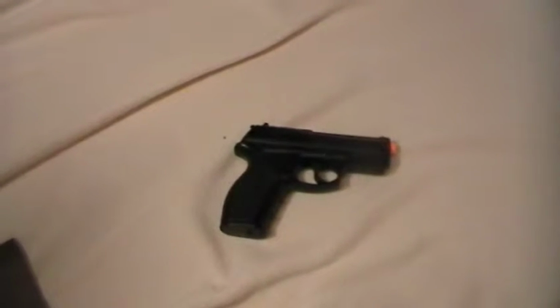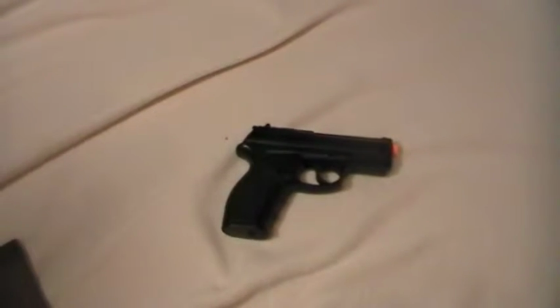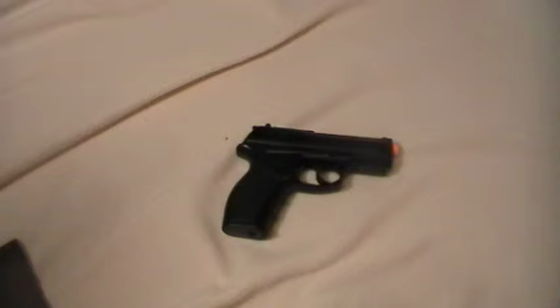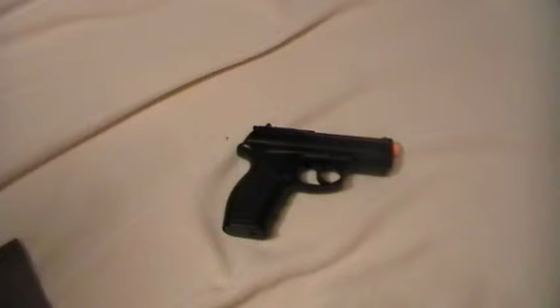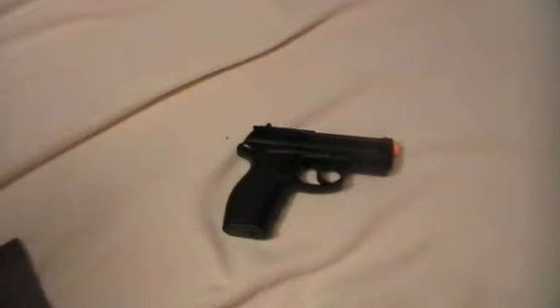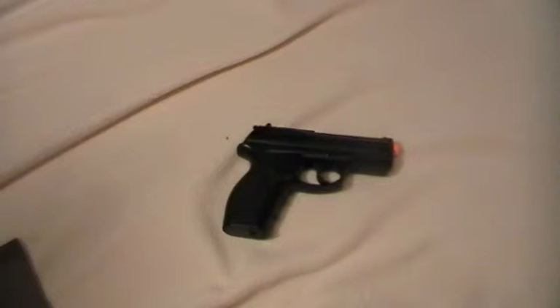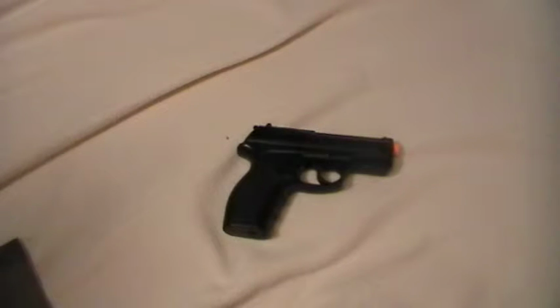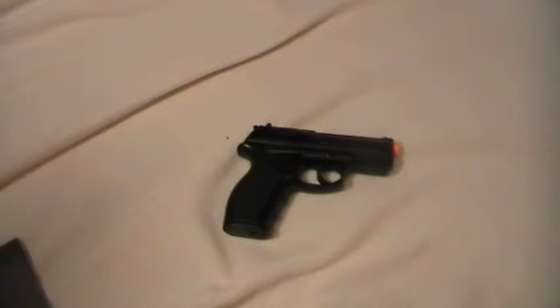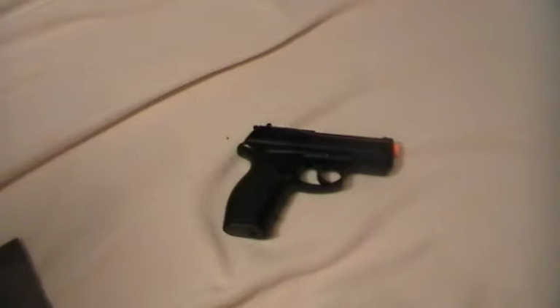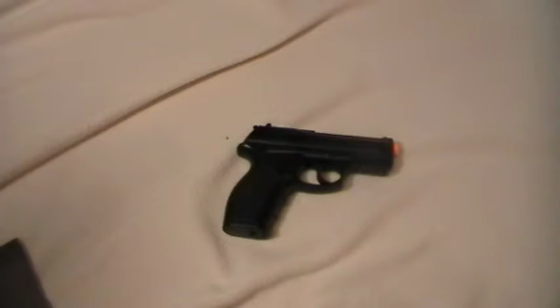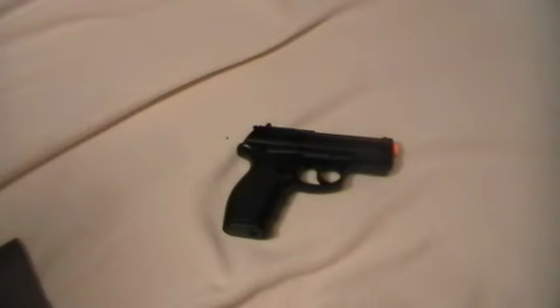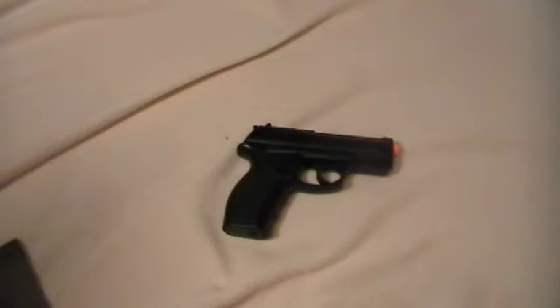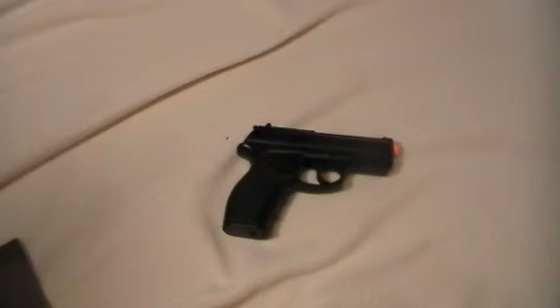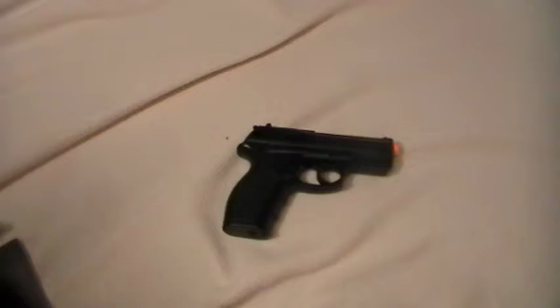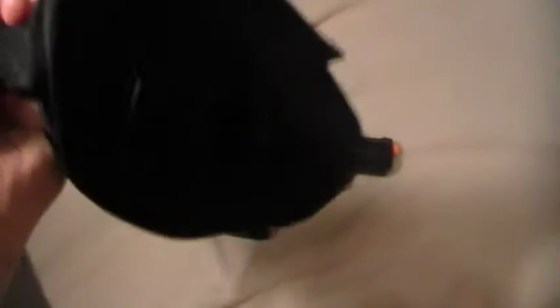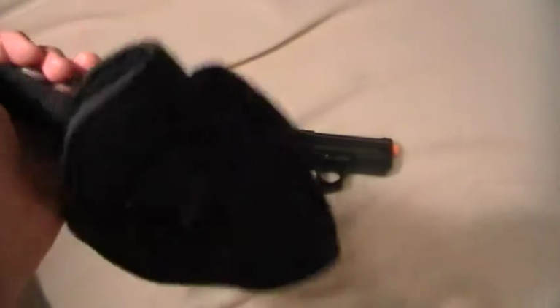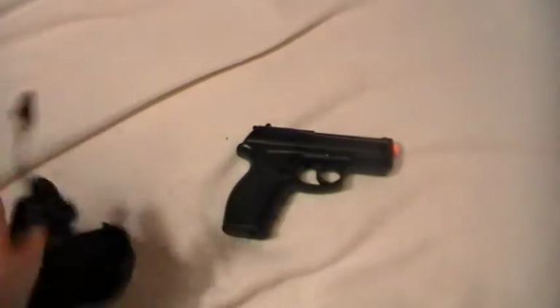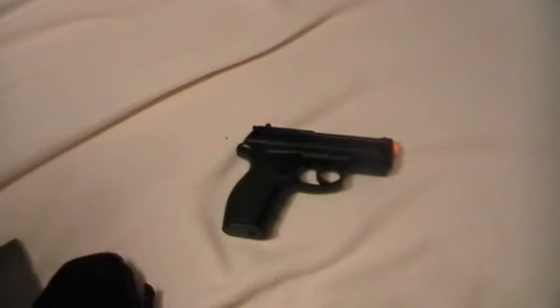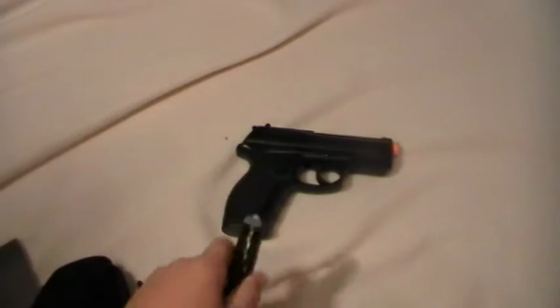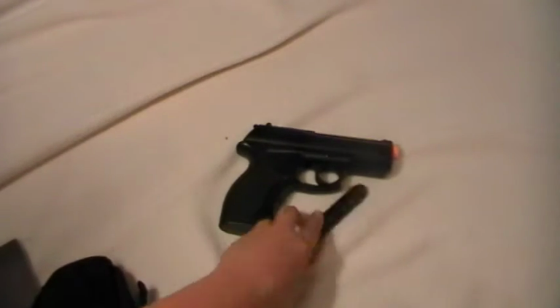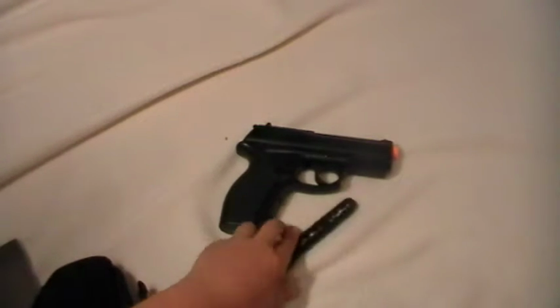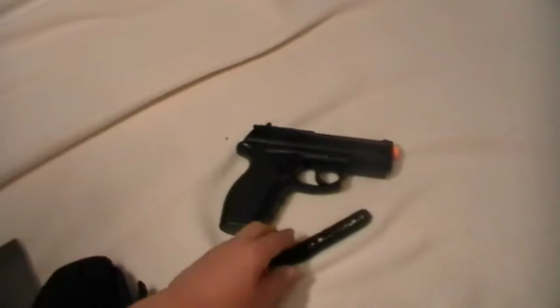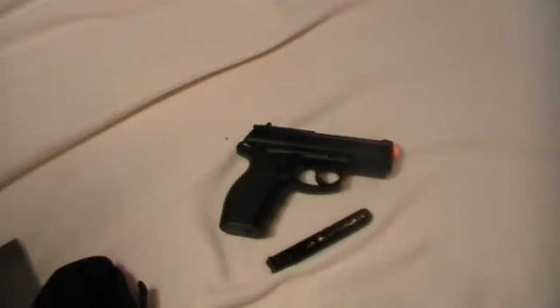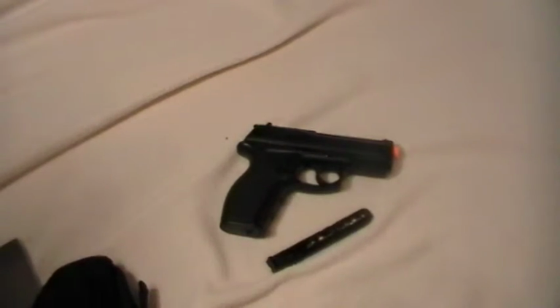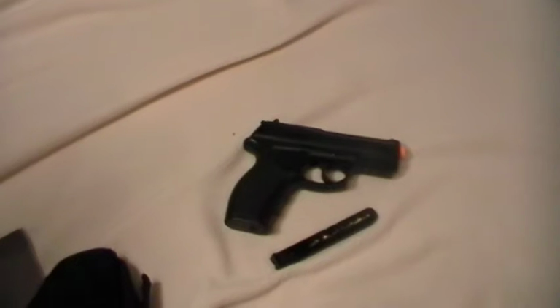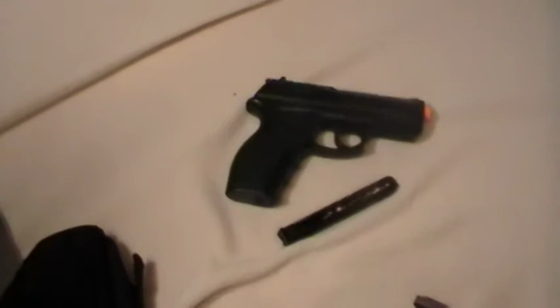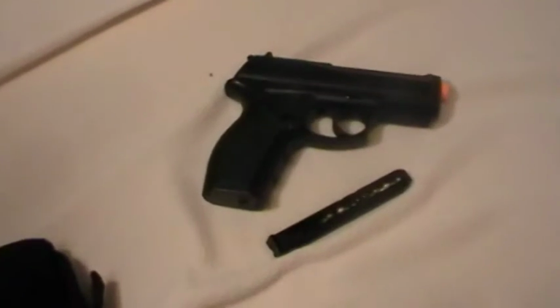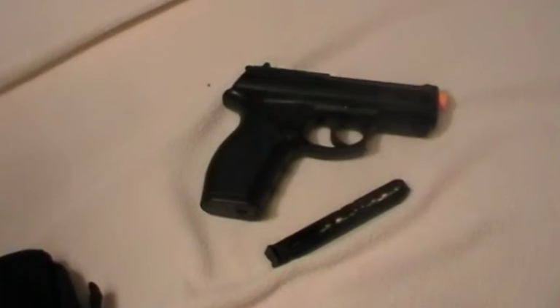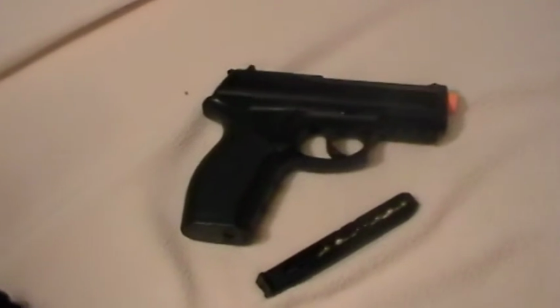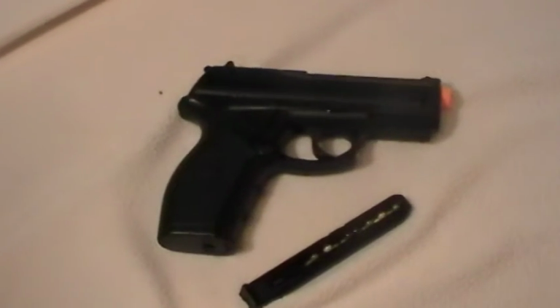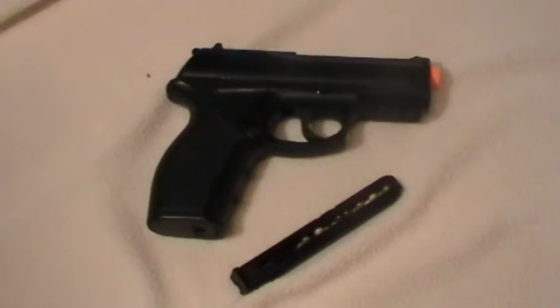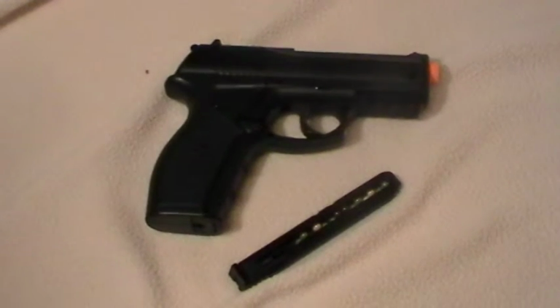I think it was about $40 for the gun, and that was like another $5 for the holster and then the extra magazine. It's pretty good, I must say, for a little pistol.